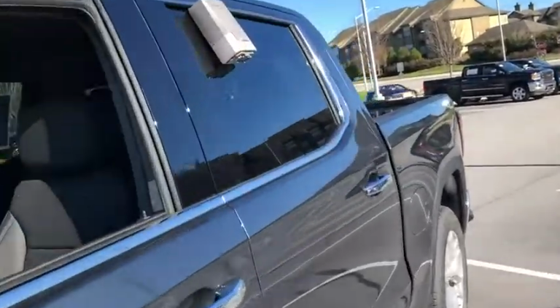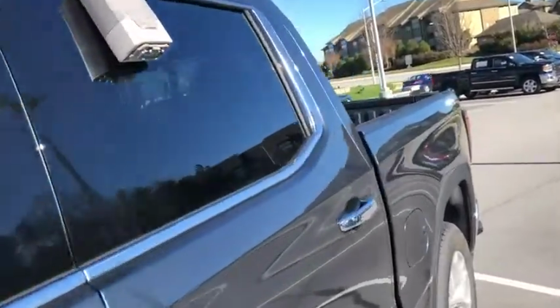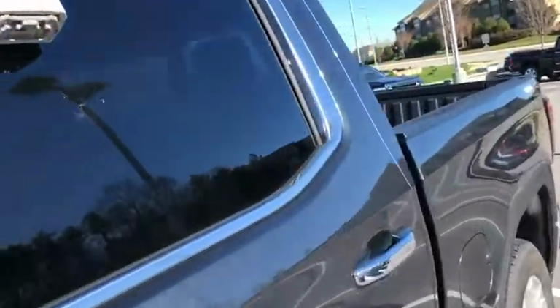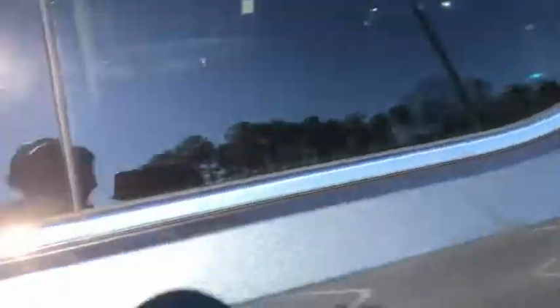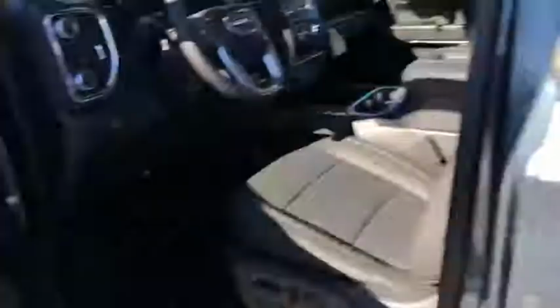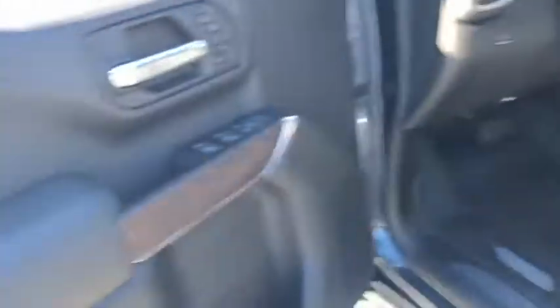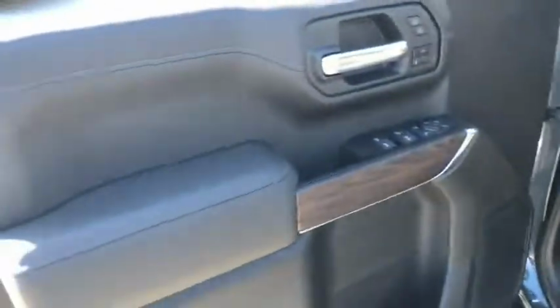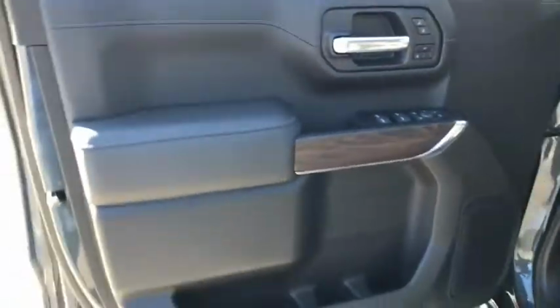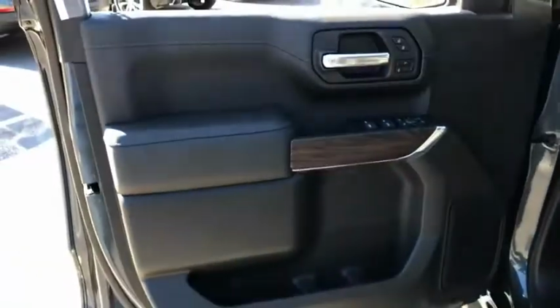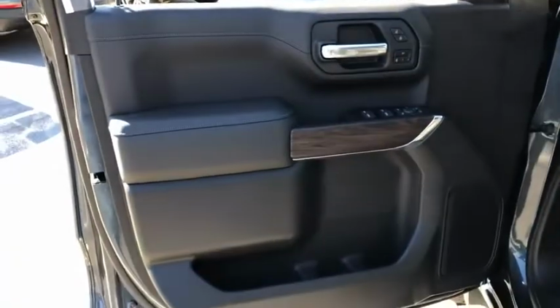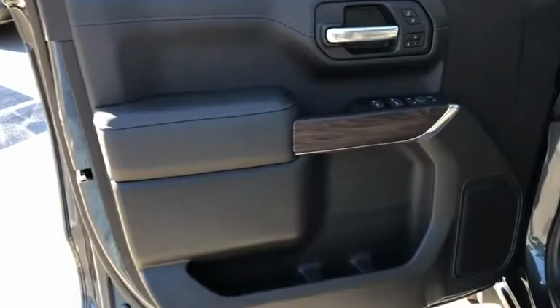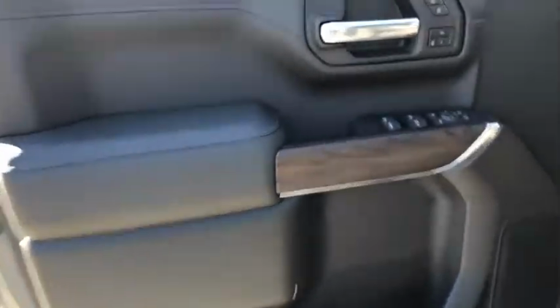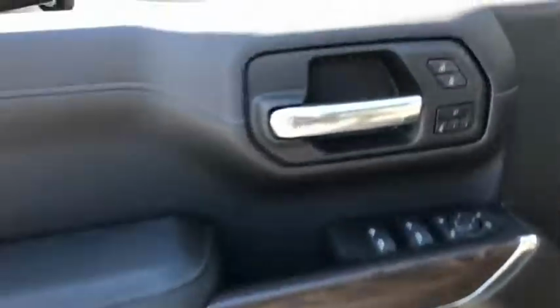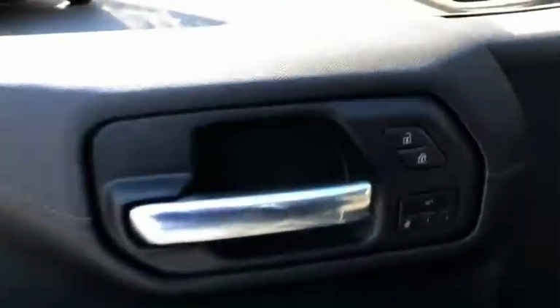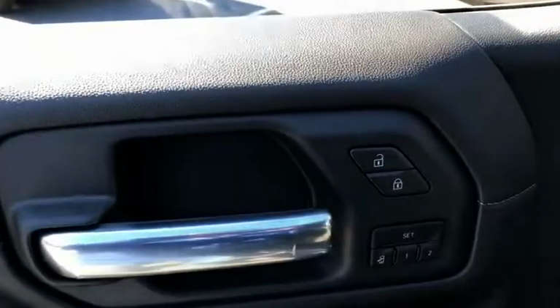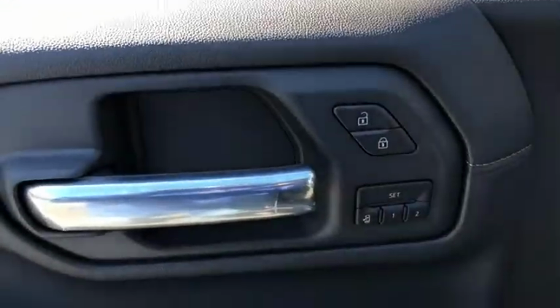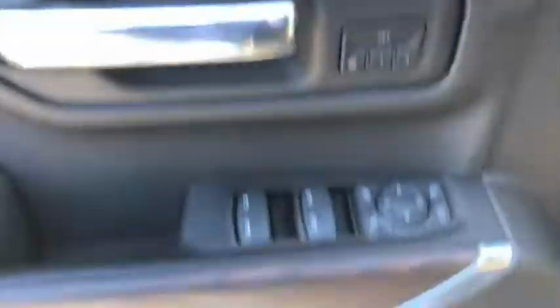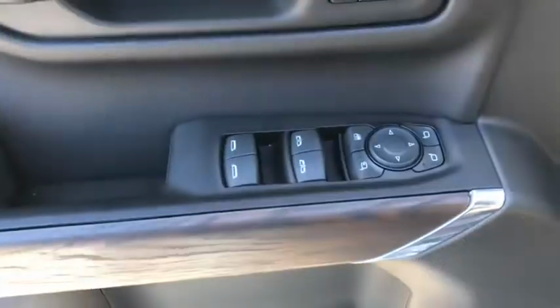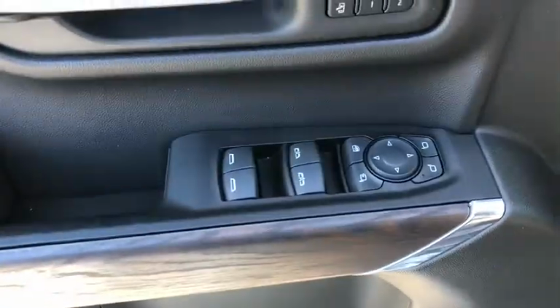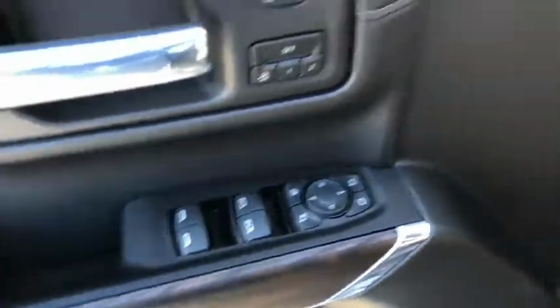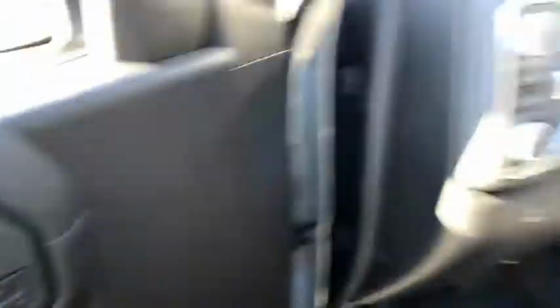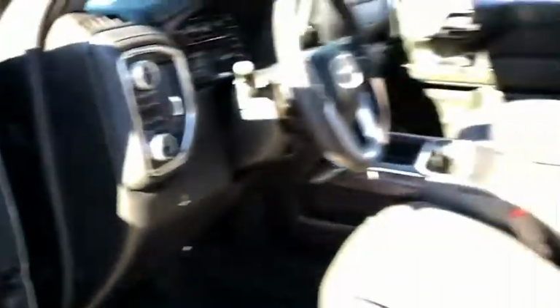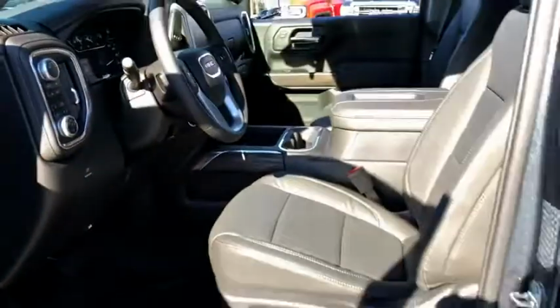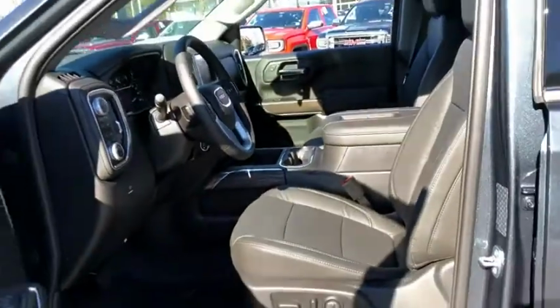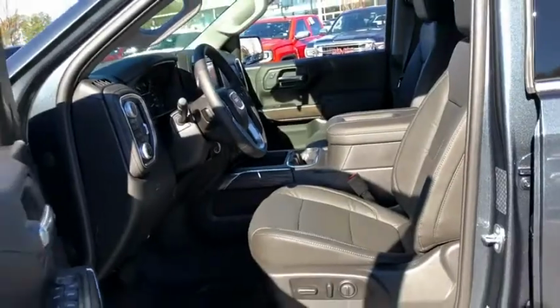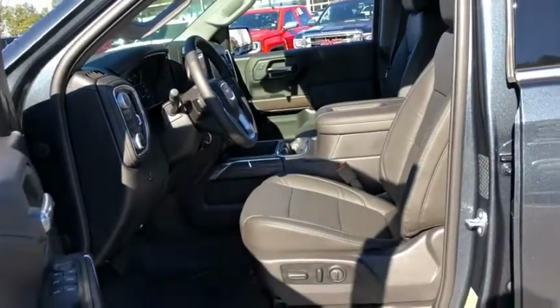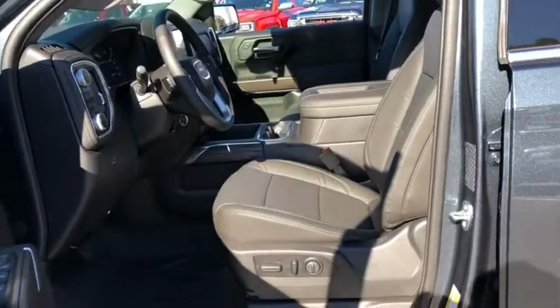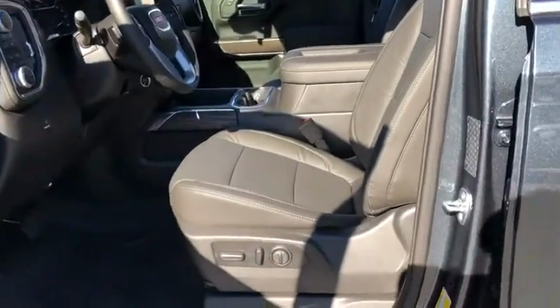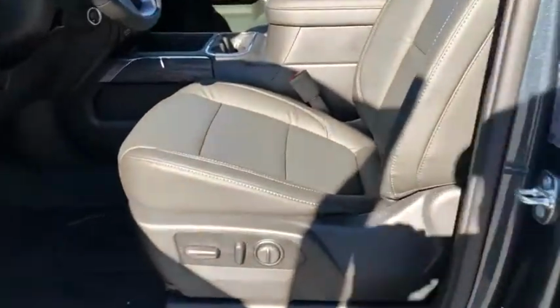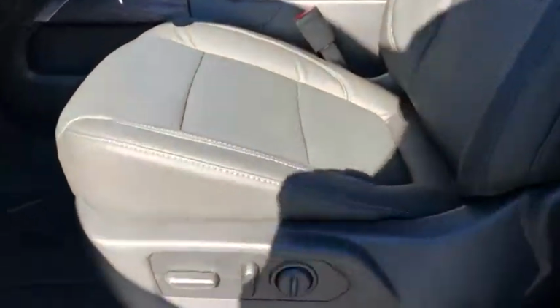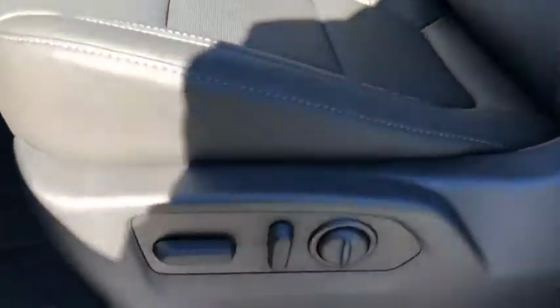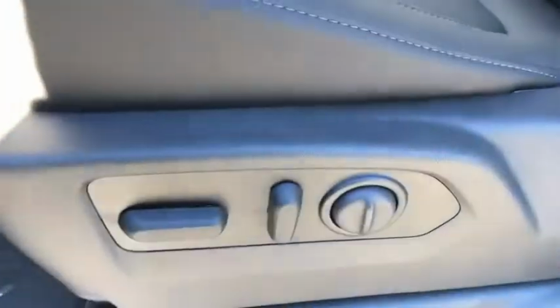Remote engine start, power passenger seat, backup camera, four-wheel drive, keyless entry, leather-wrapped steering wheel, power steering, driver lumbar, adjustable steering wheel, four-wheel disc brakes.